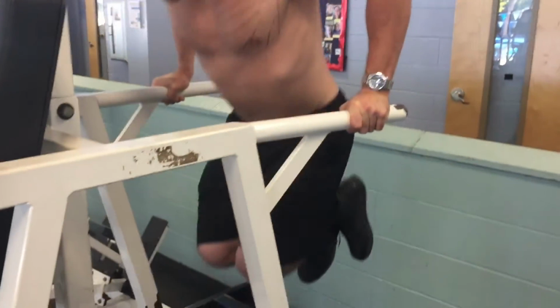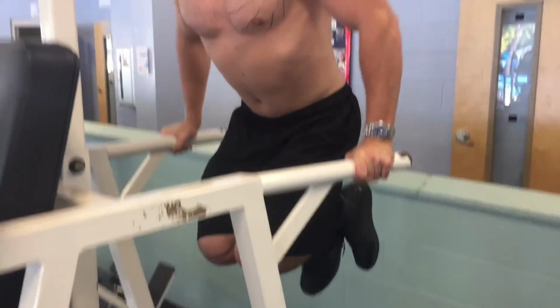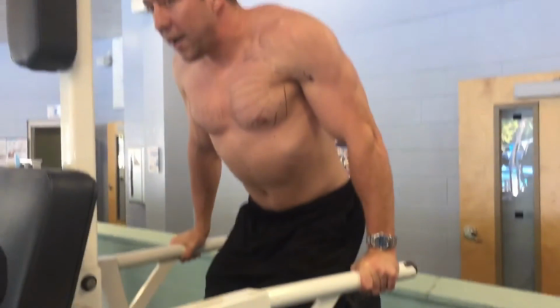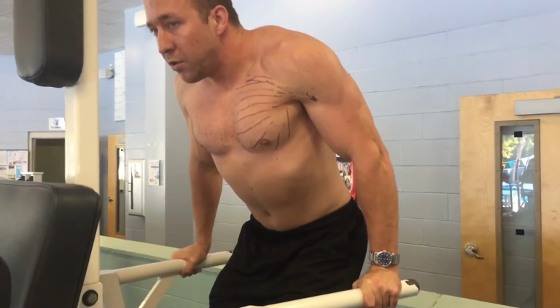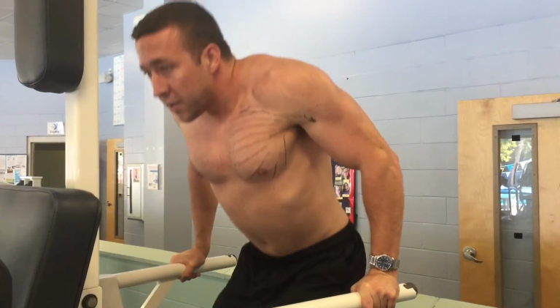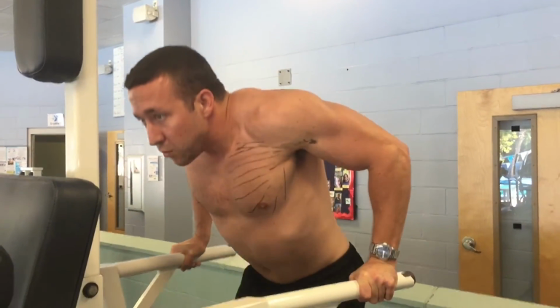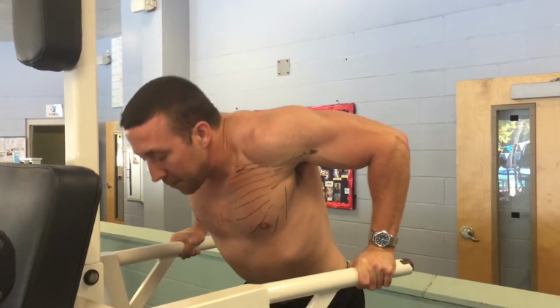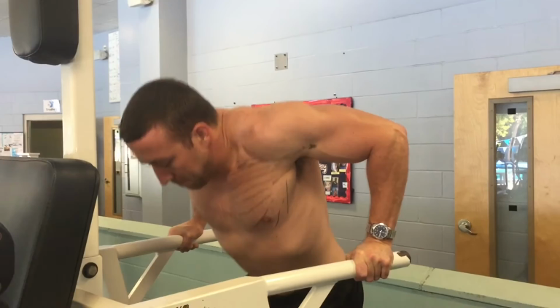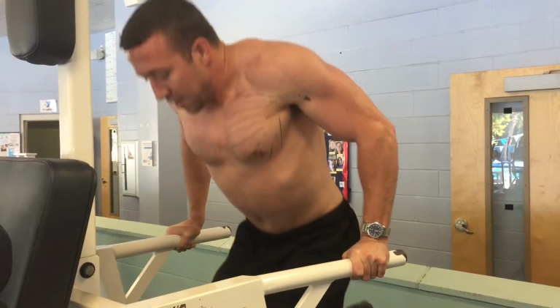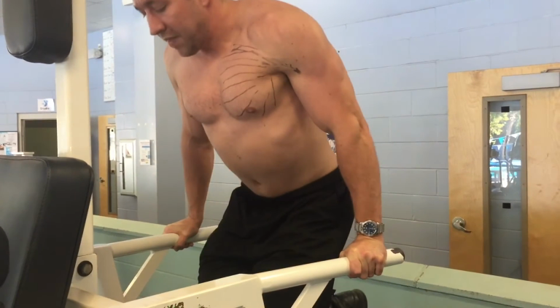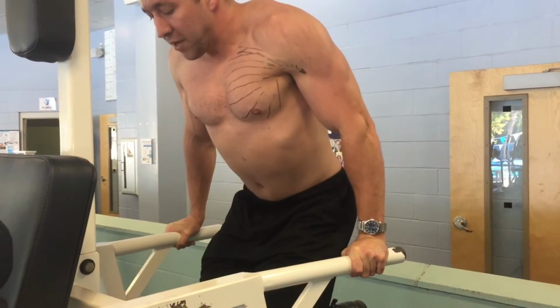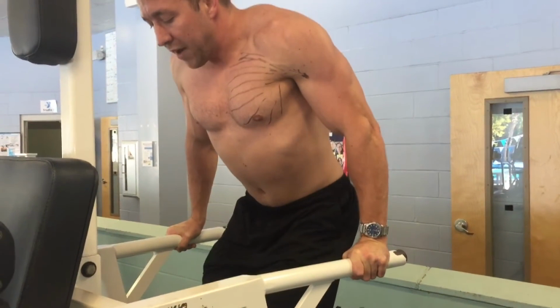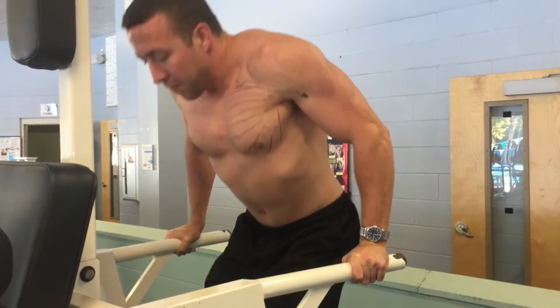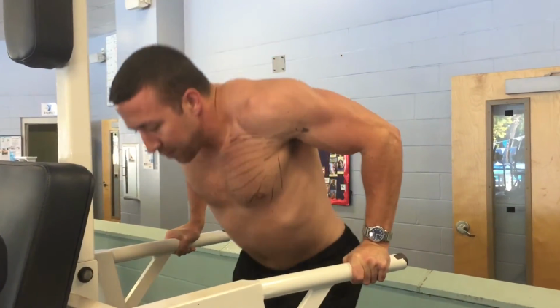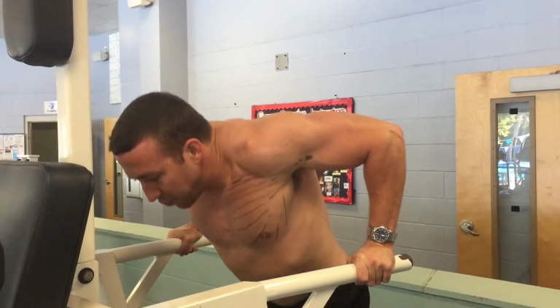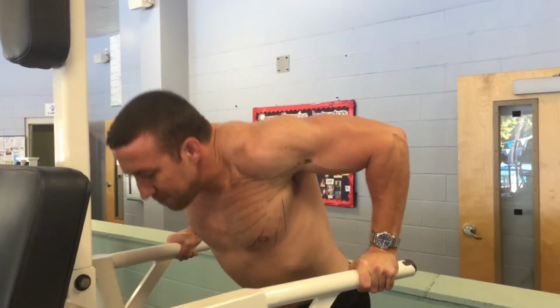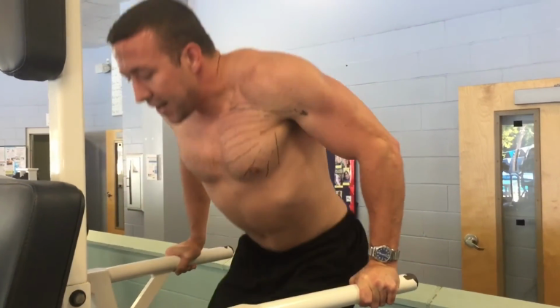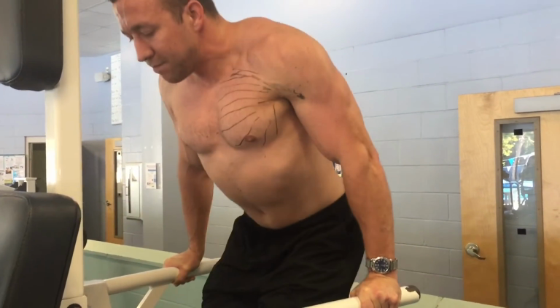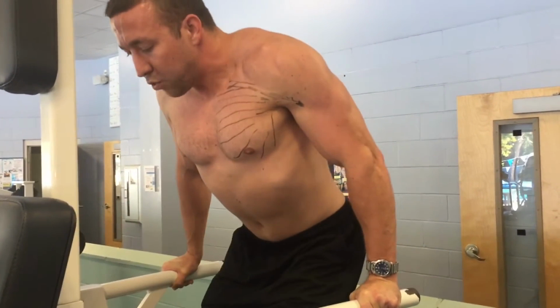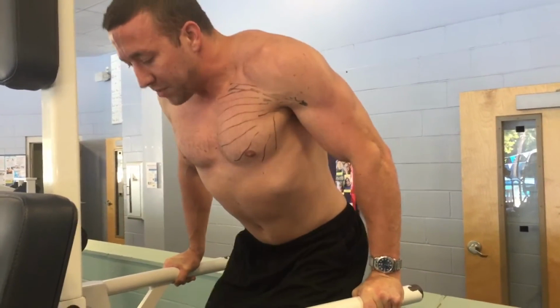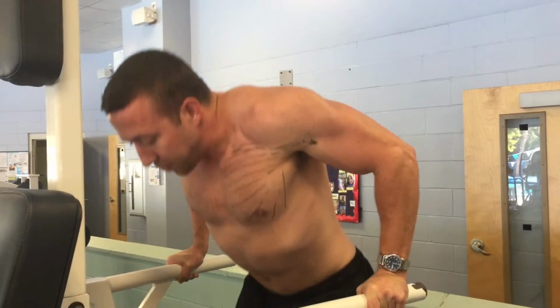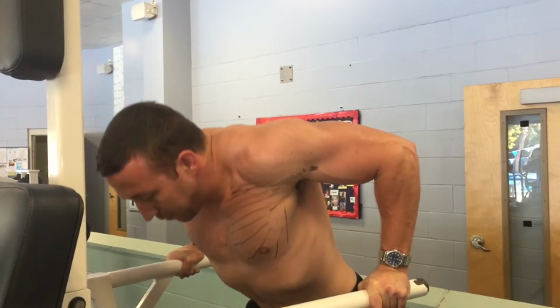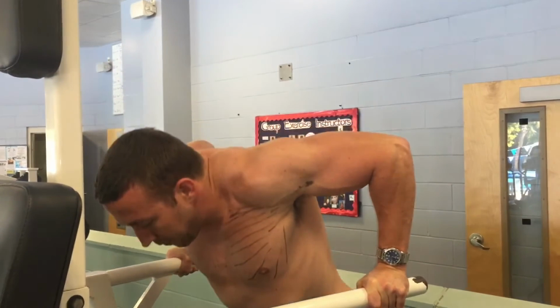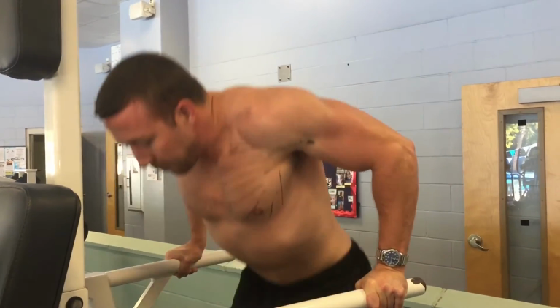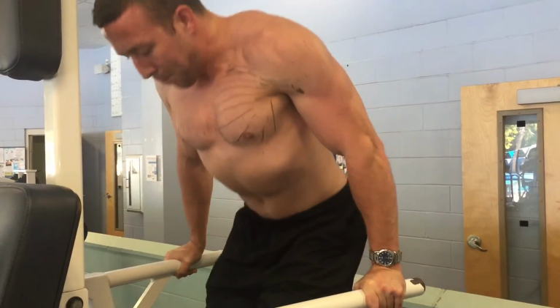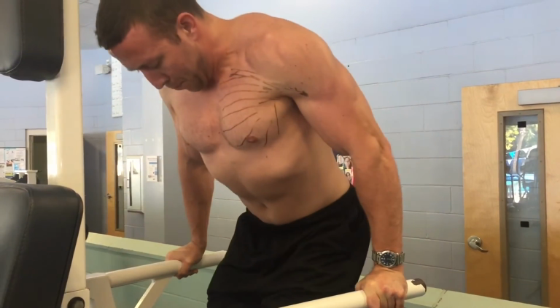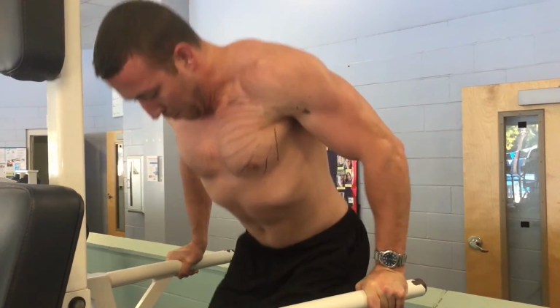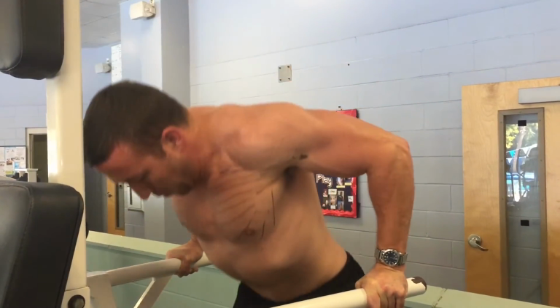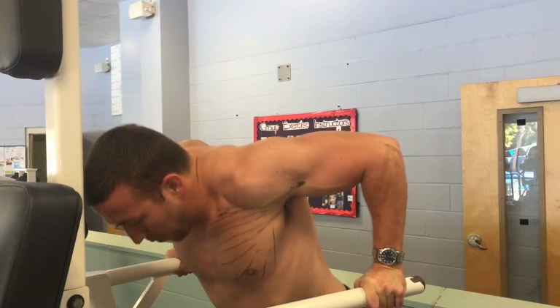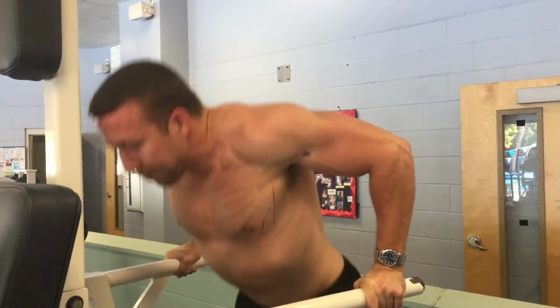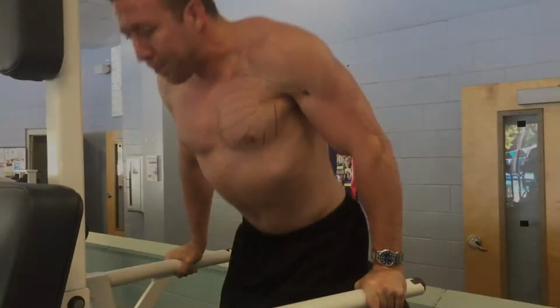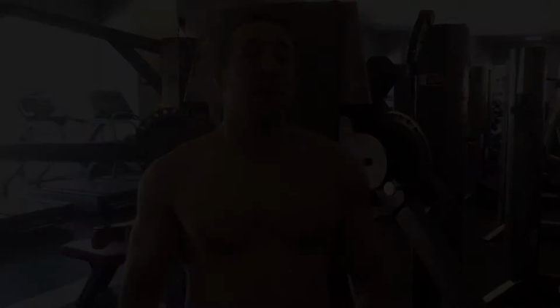You want to add weight if you can — enough to make you fail between 8 and 12 repetitions.